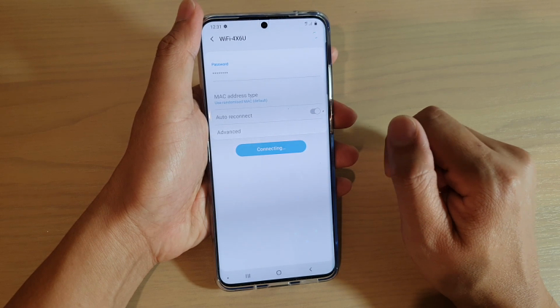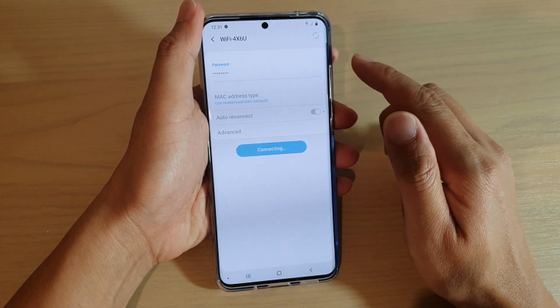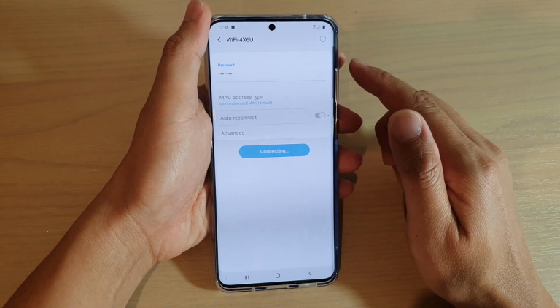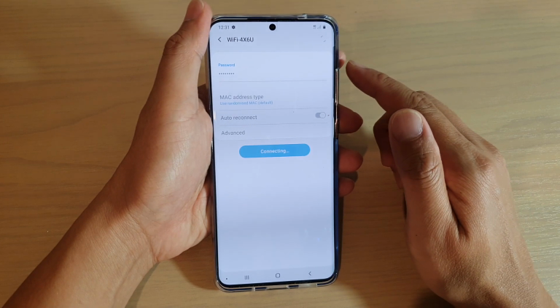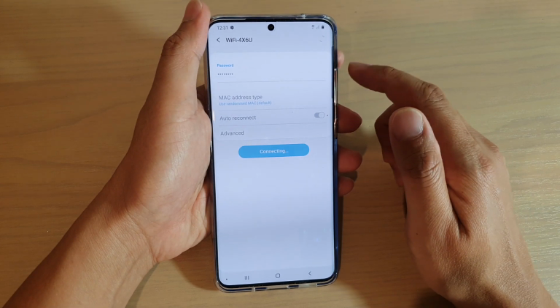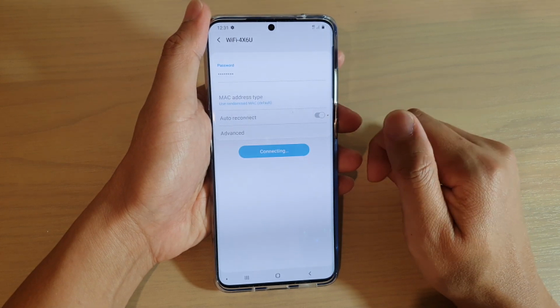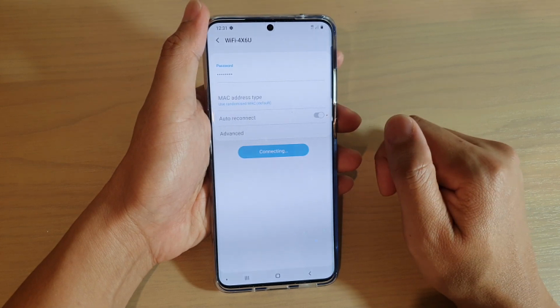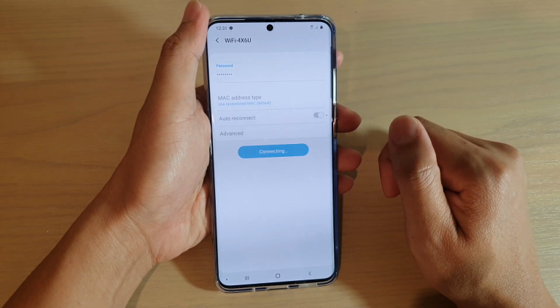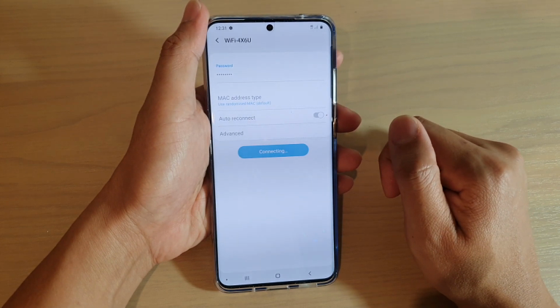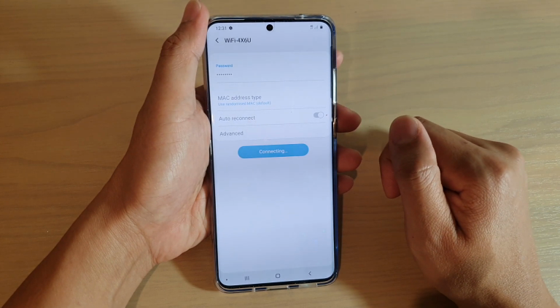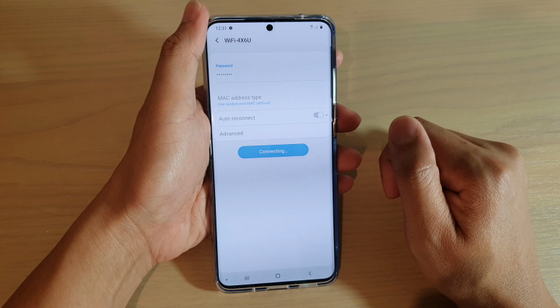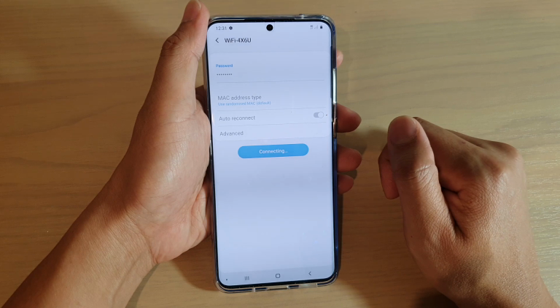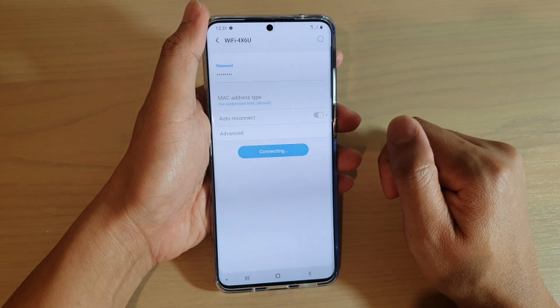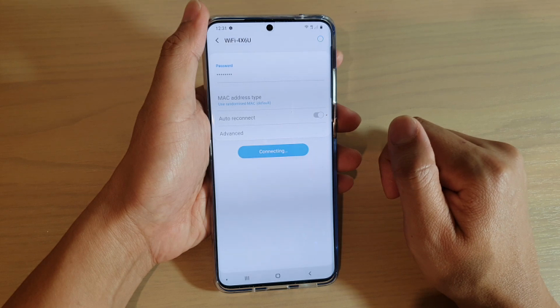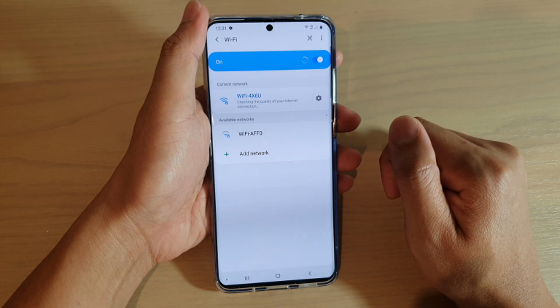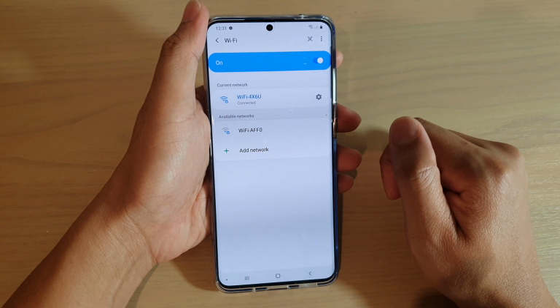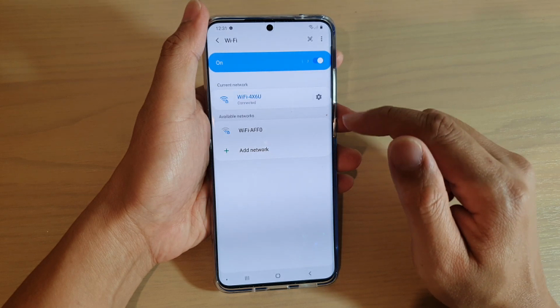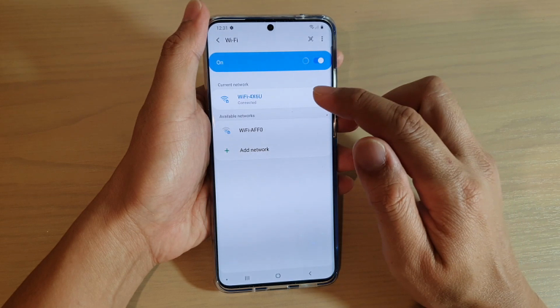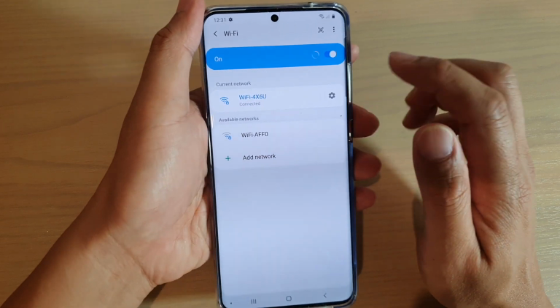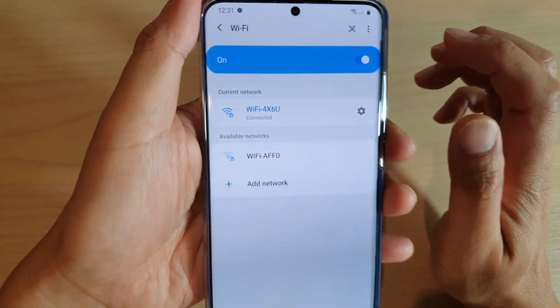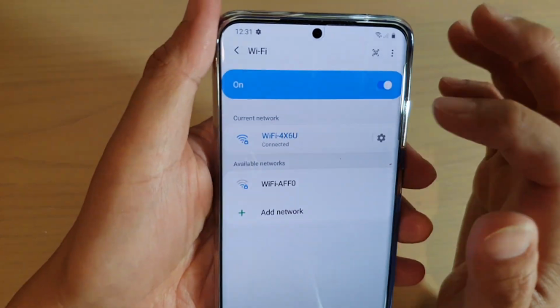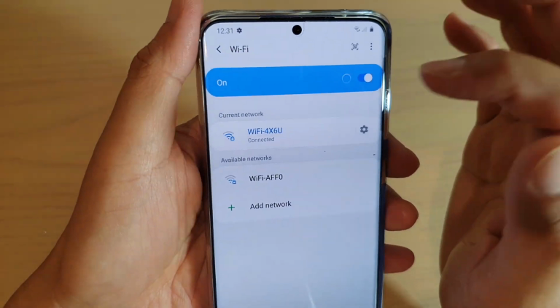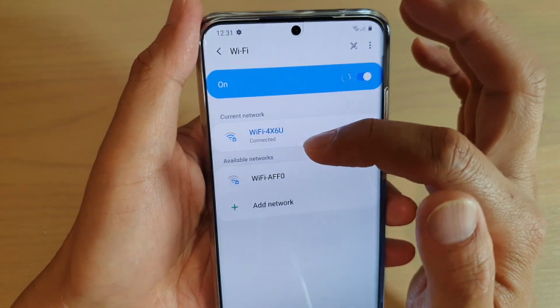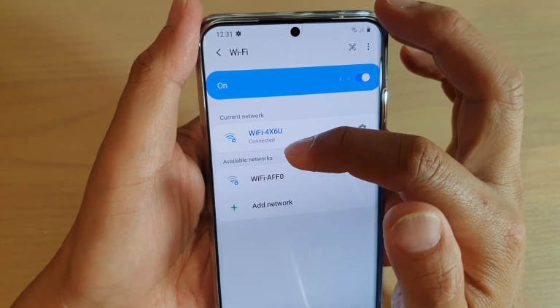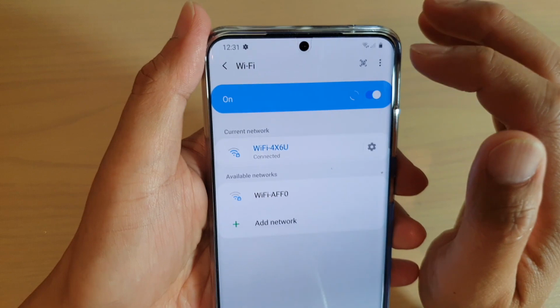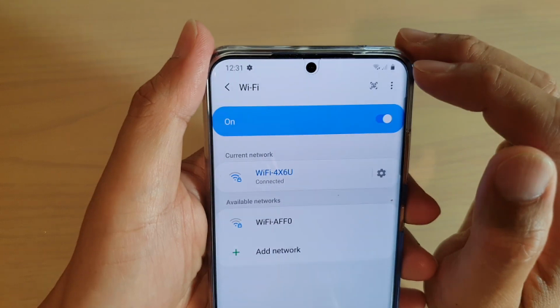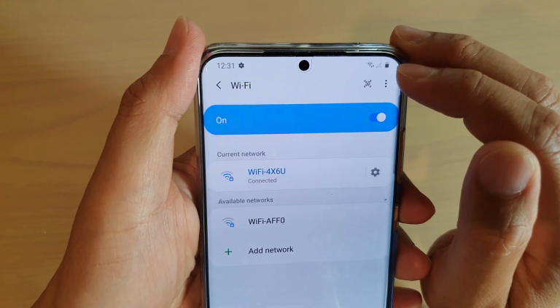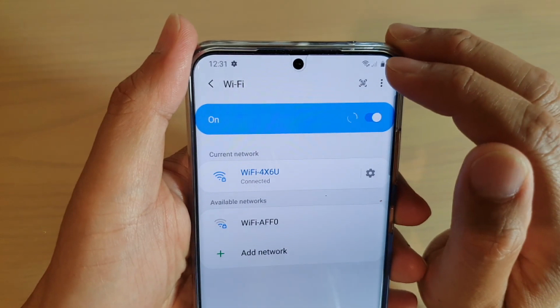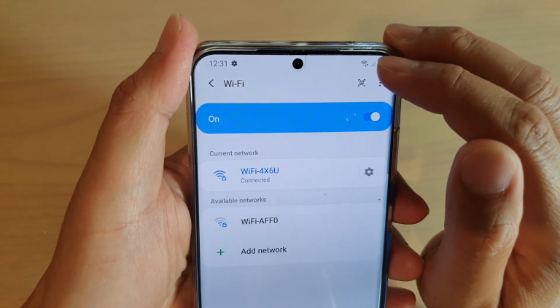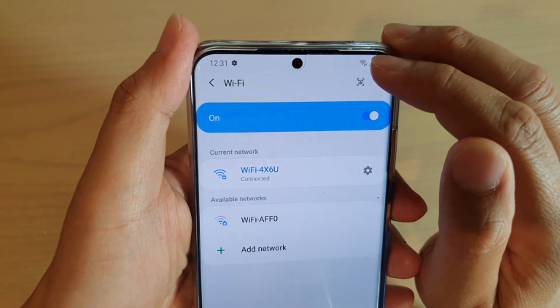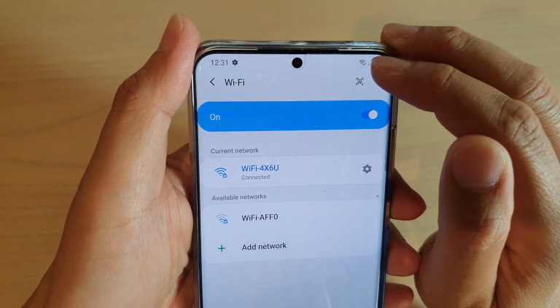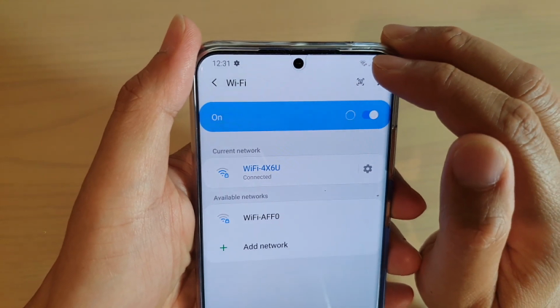Now we have to wait for it to connect. Once it is connected, you should see it say 'Connected' and the Wi-Fi symbol appear at the top on the status bar.